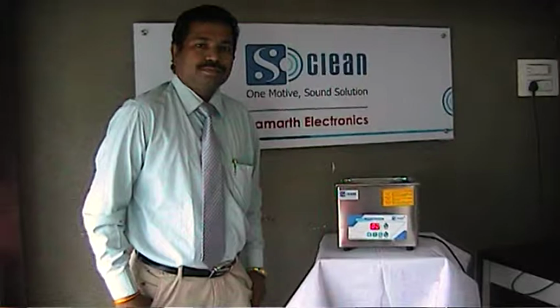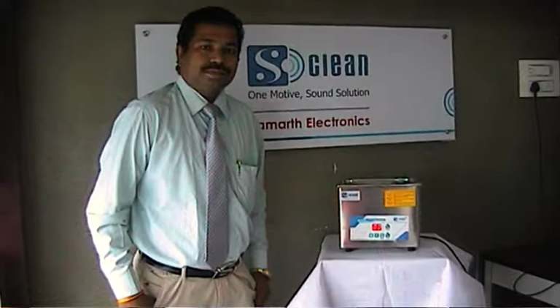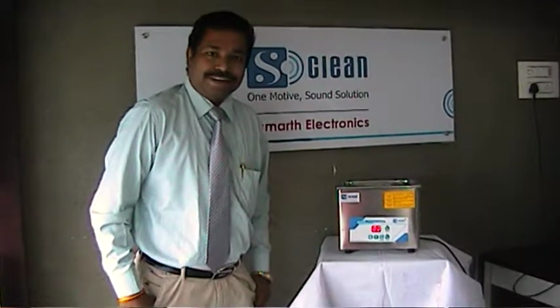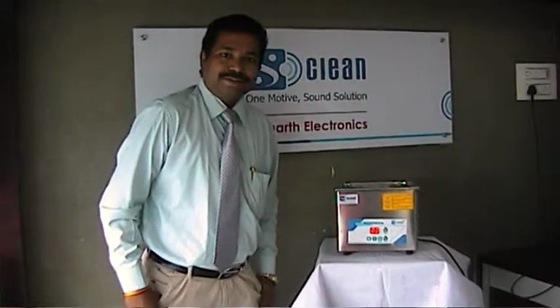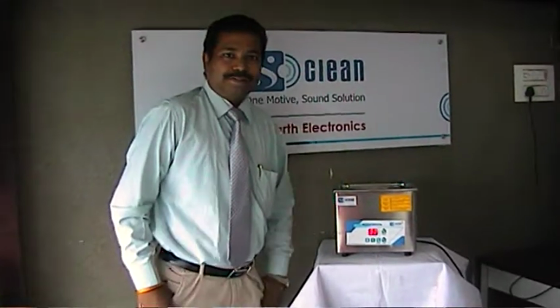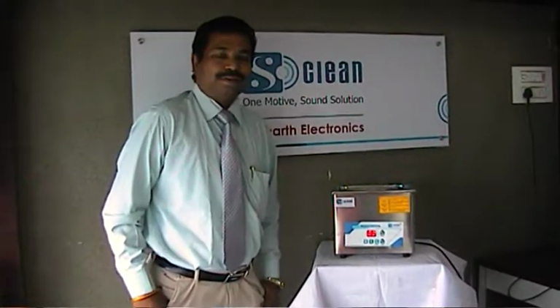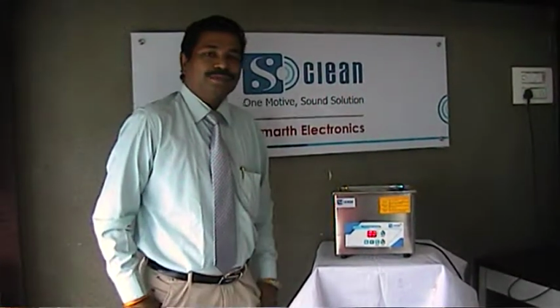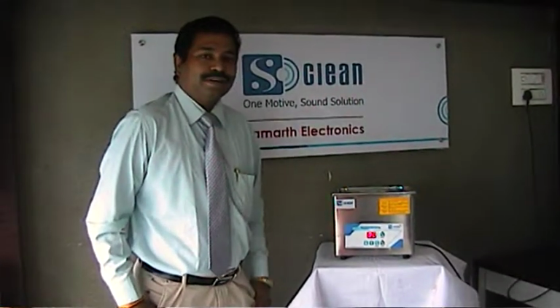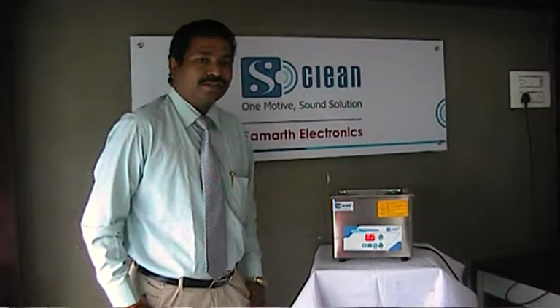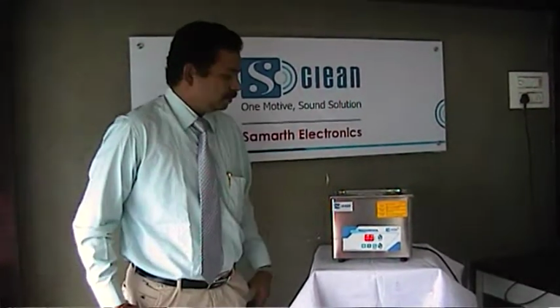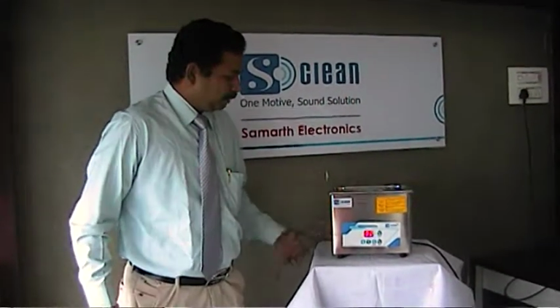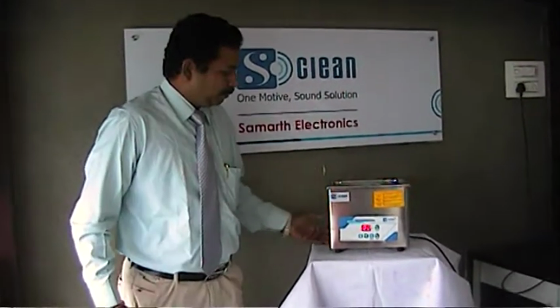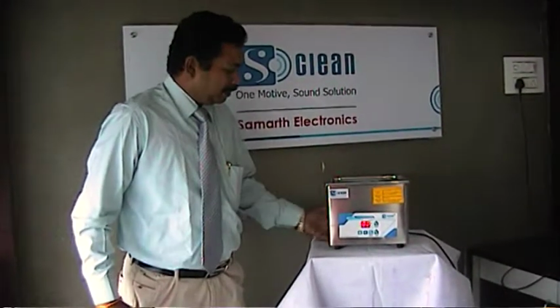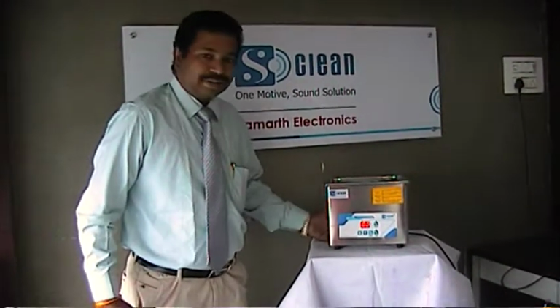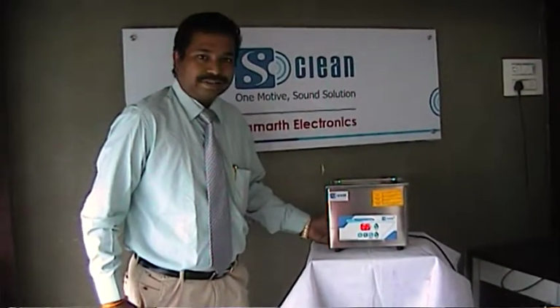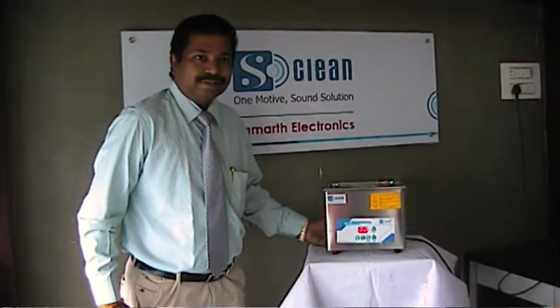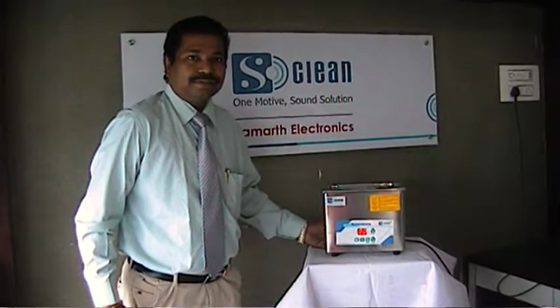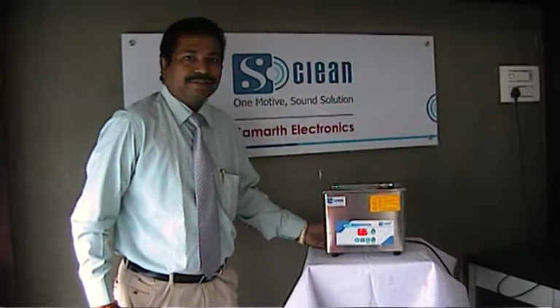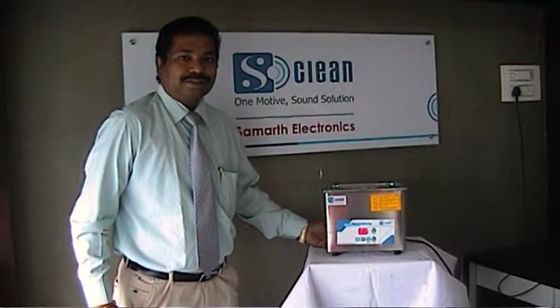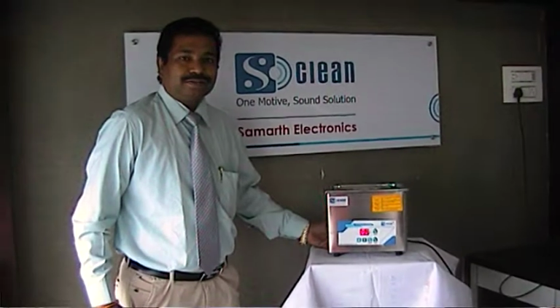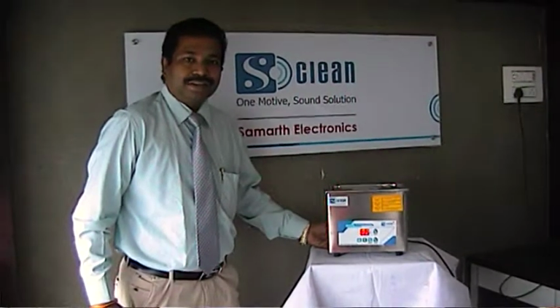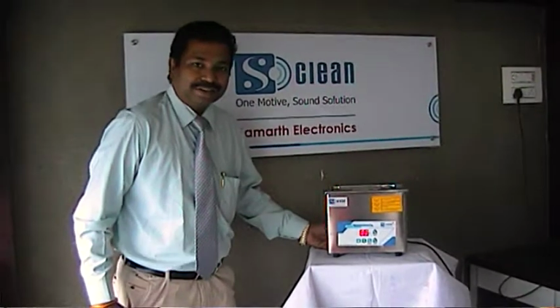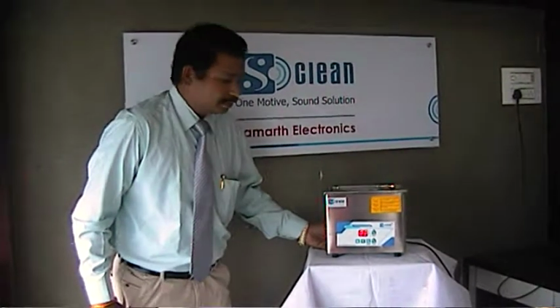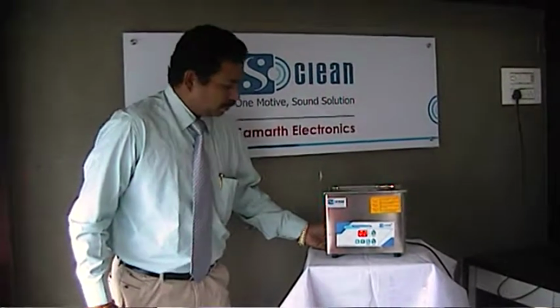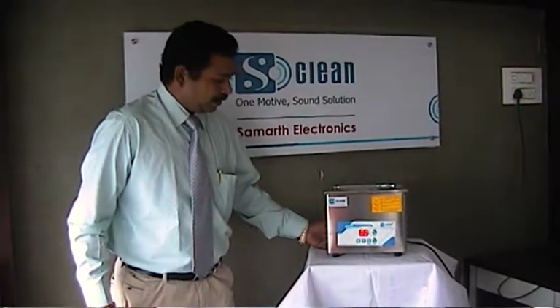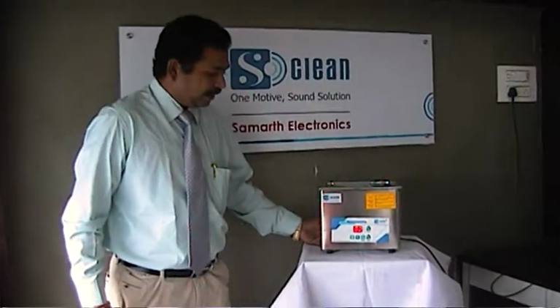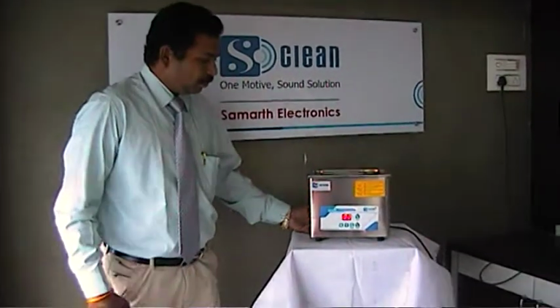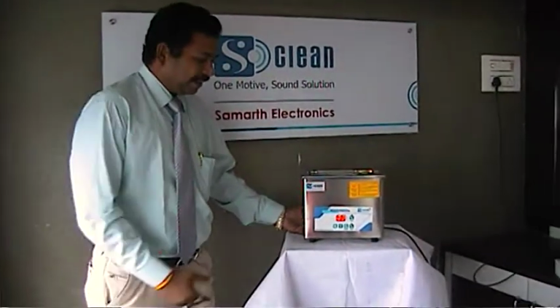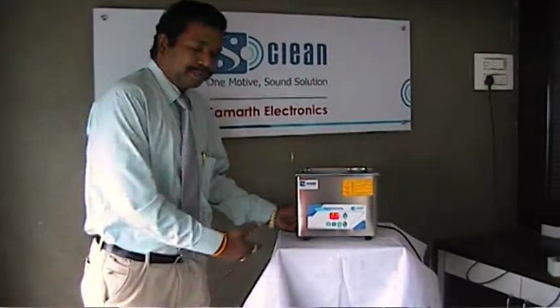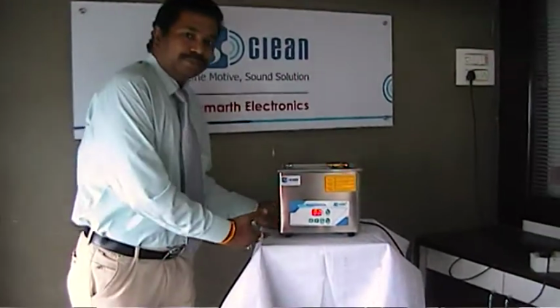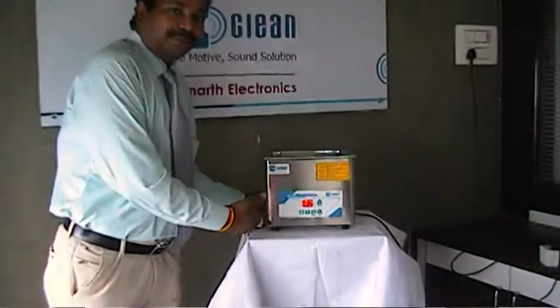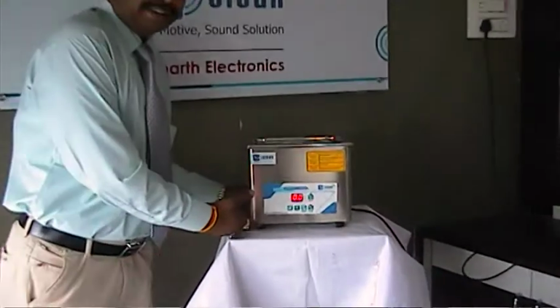Hi friends, this is Amir Dutta from Samarth Electronics. Our brand name is SKN. It is manufactured in the ultrasonic cleaning machine. Now we are going to get a demo of the standard machine. It is a 5-key model.